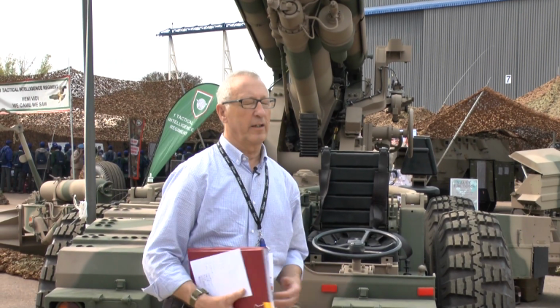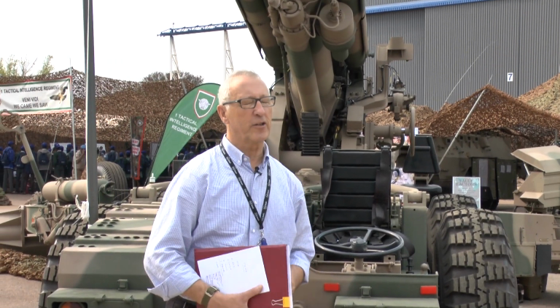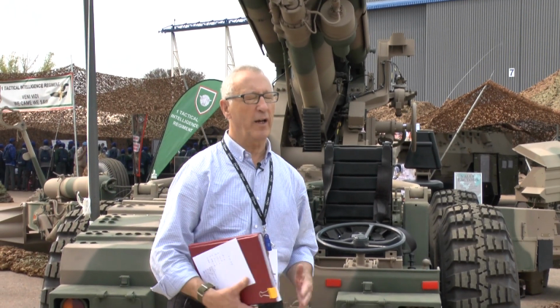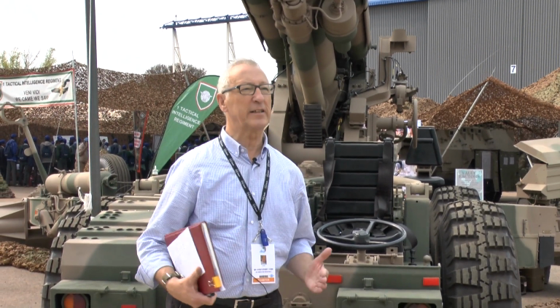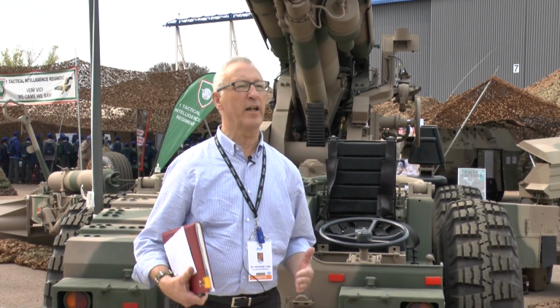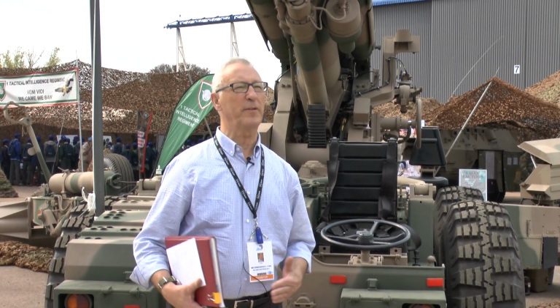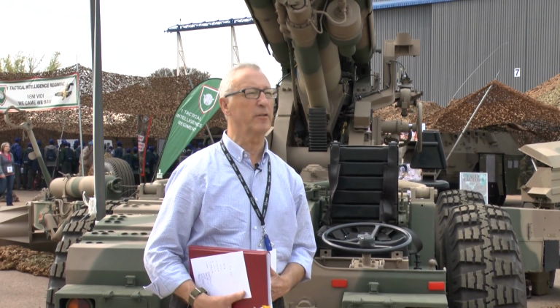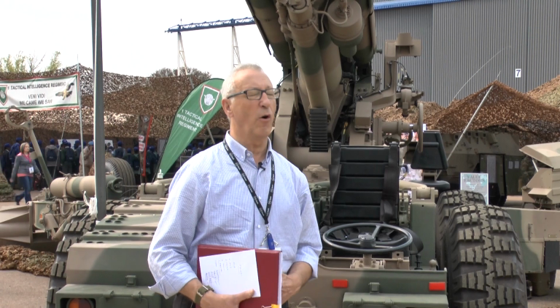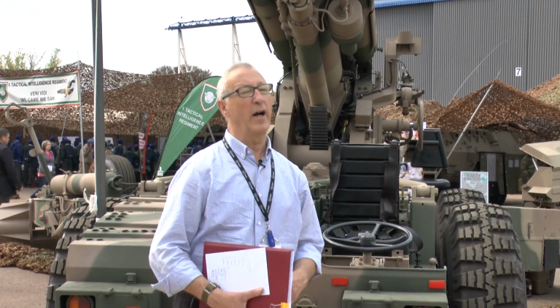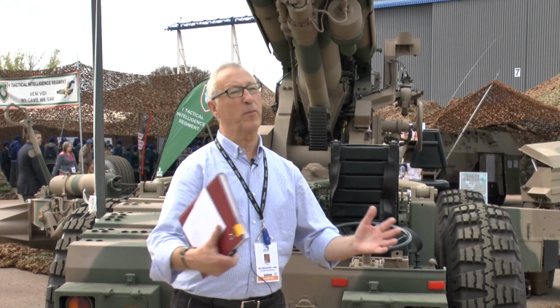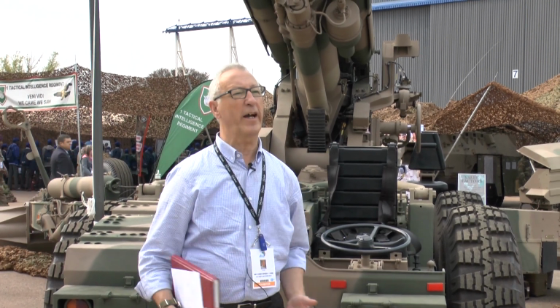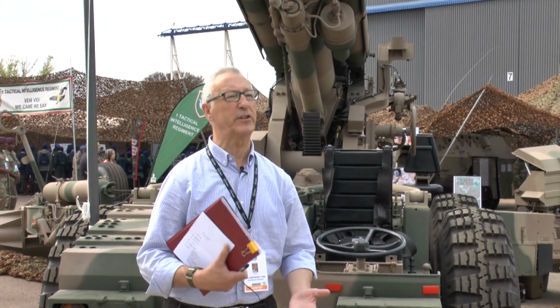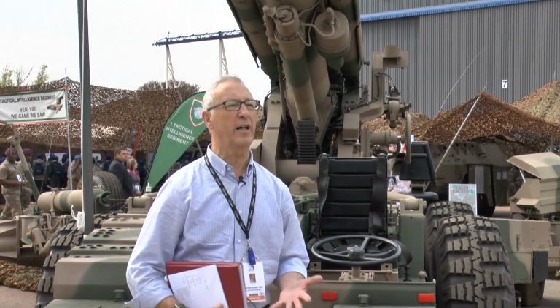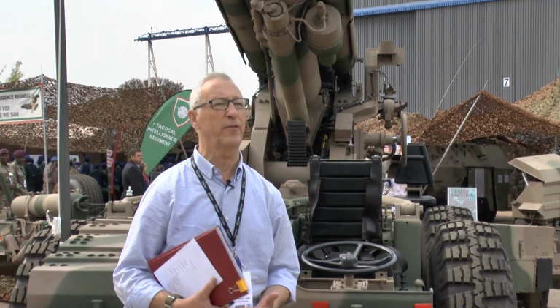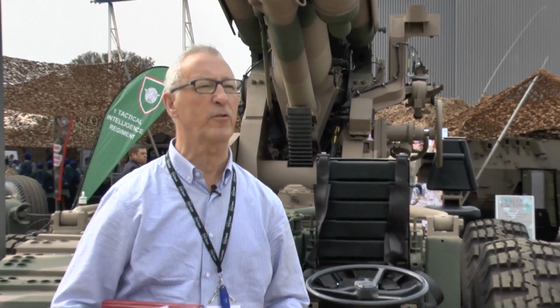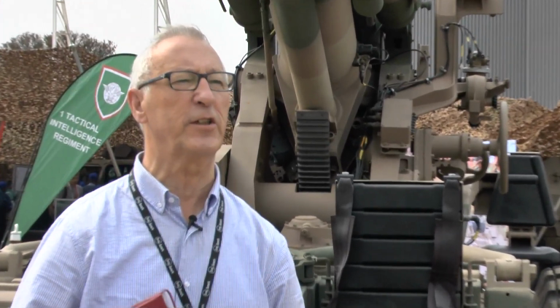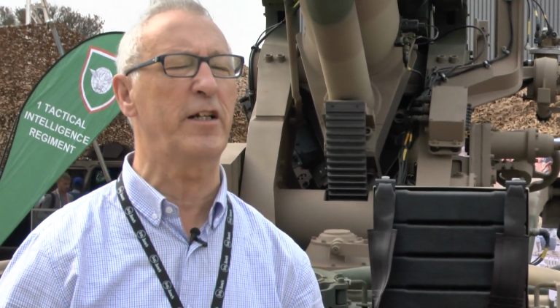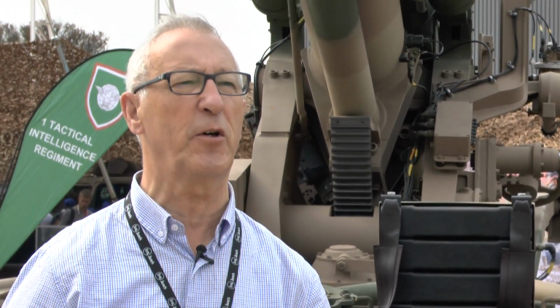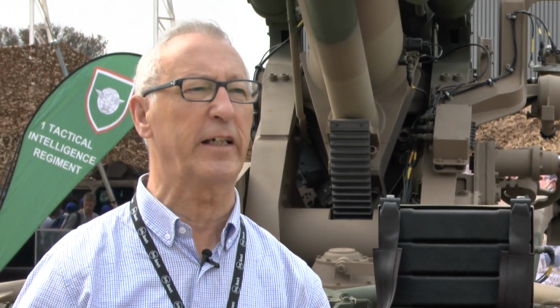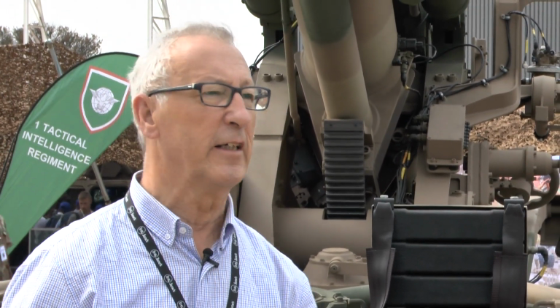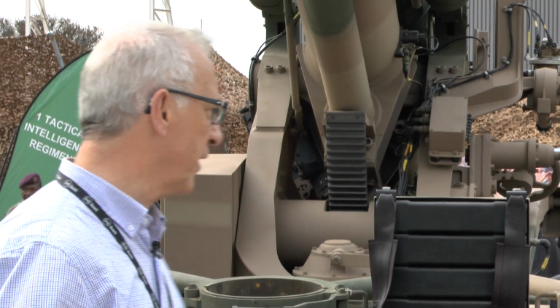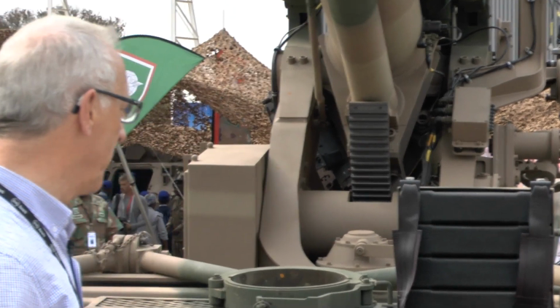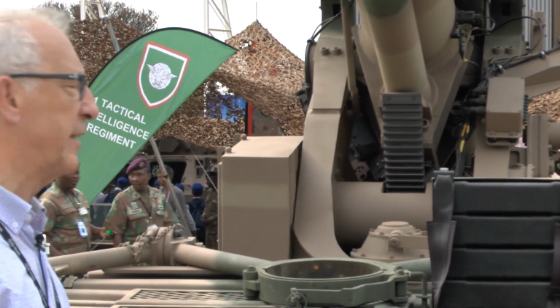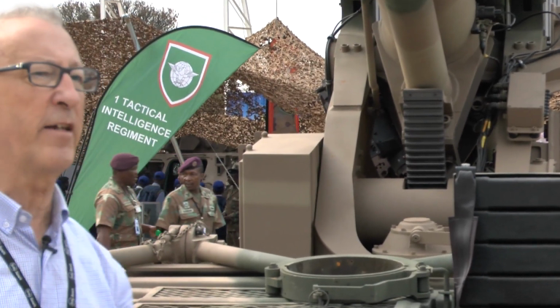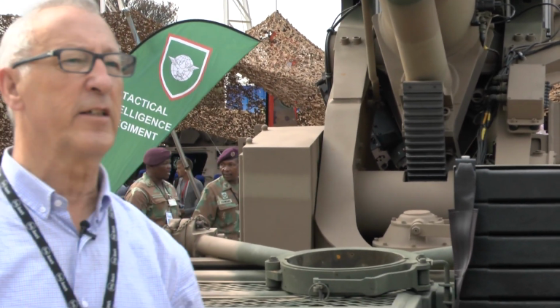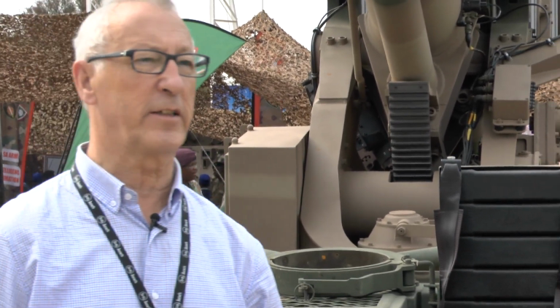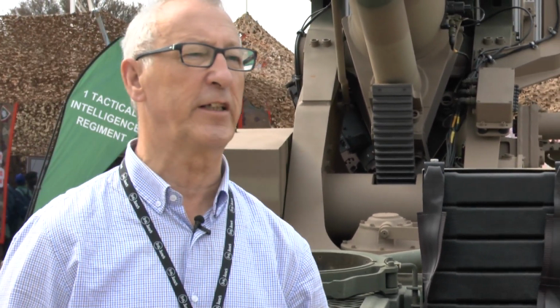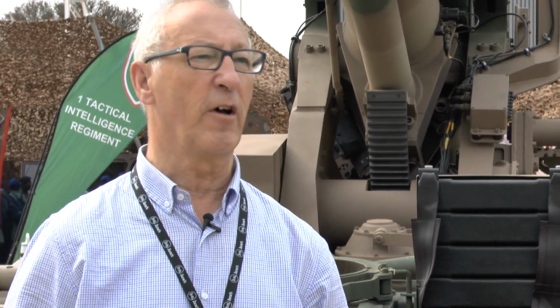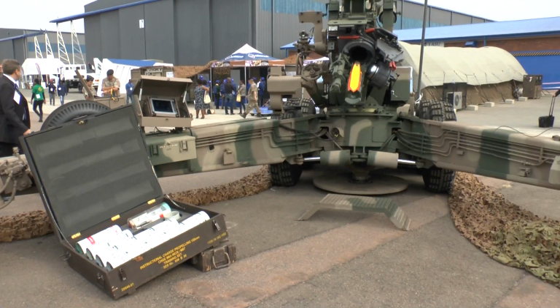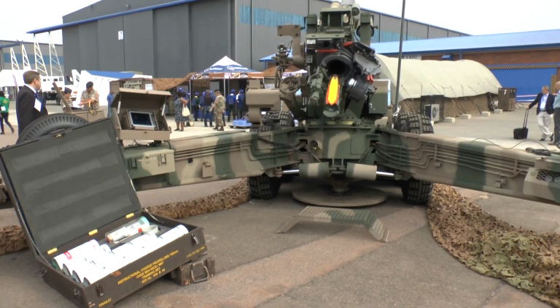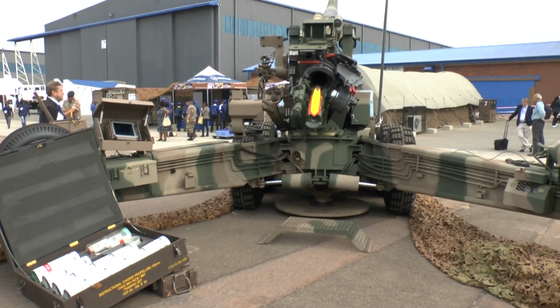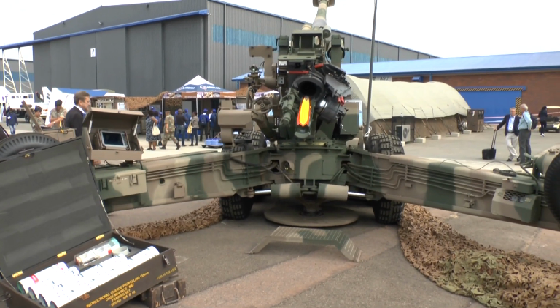They can supply it as a standalone weapons system or as a complete package which includes the gun, the fire control system, the ammunition, and the UAVs. So this is currently the standard towed artillery system of the South African artillery arm.